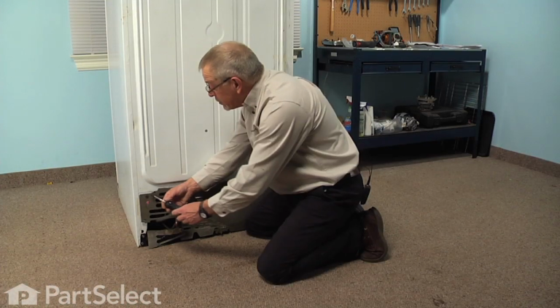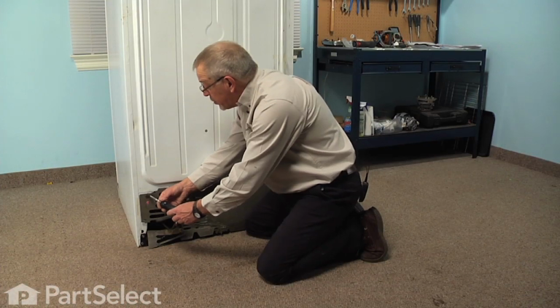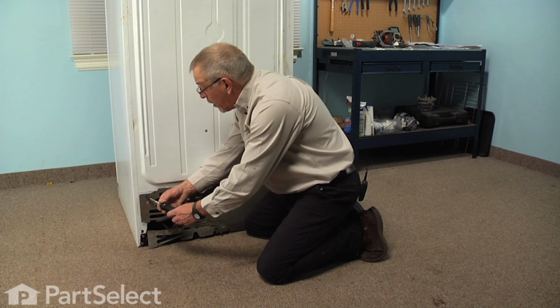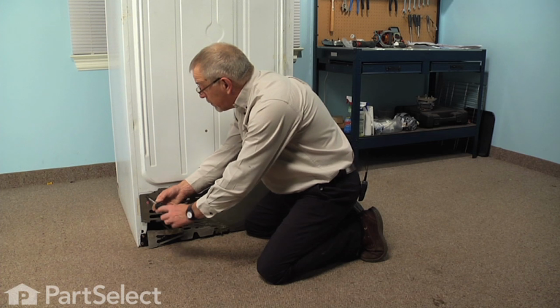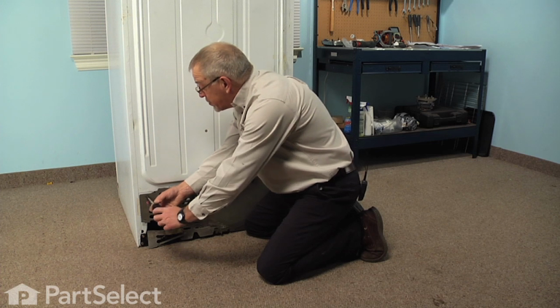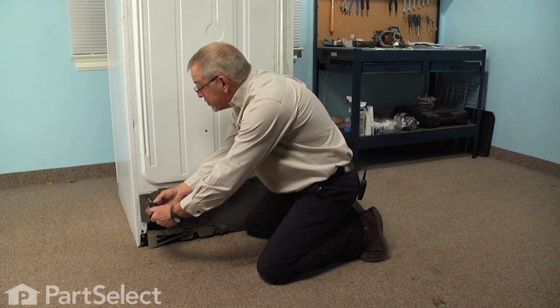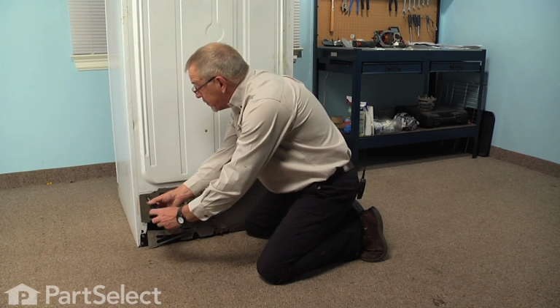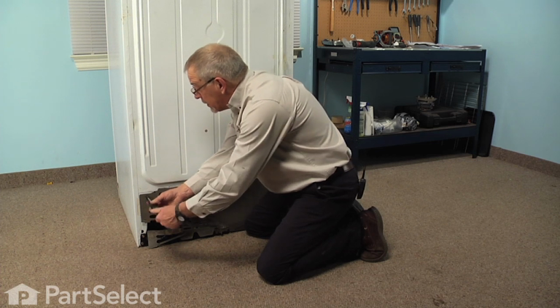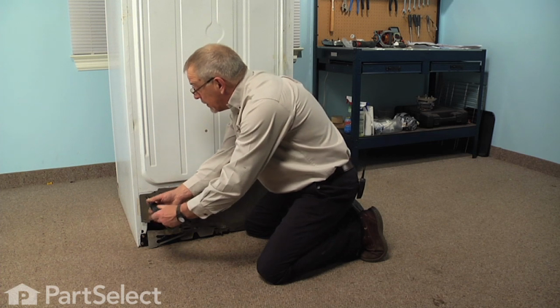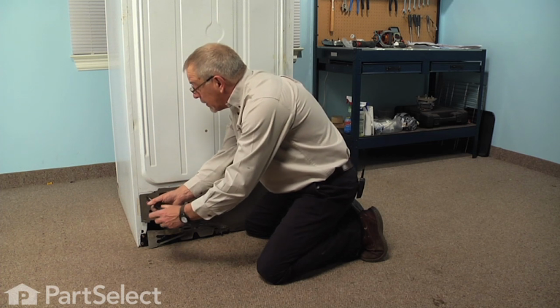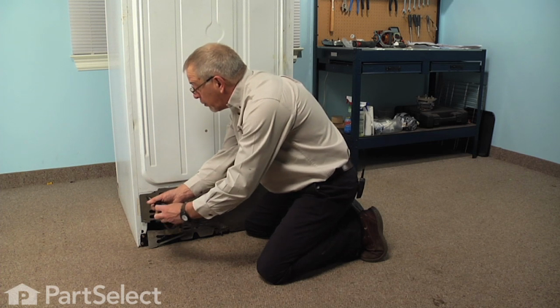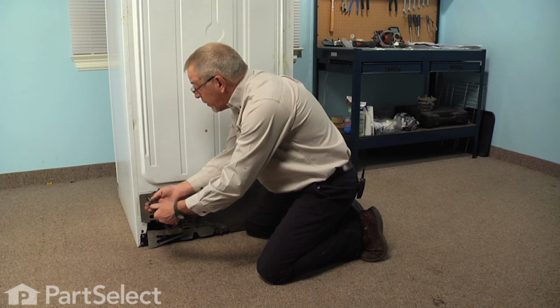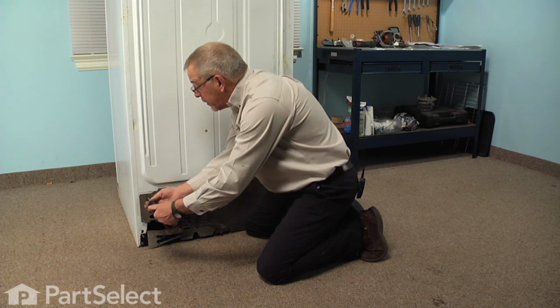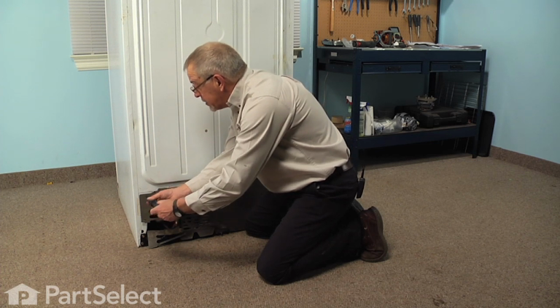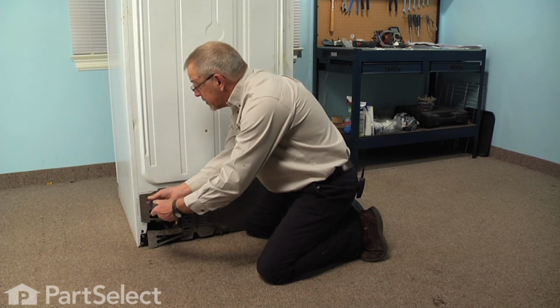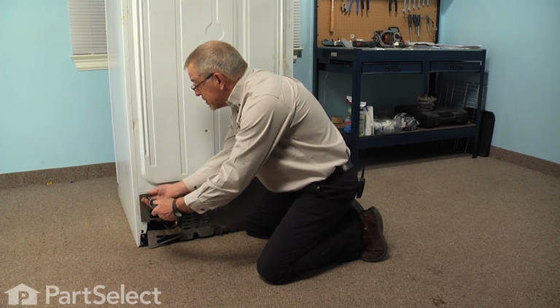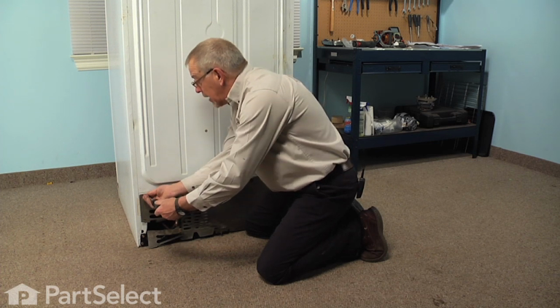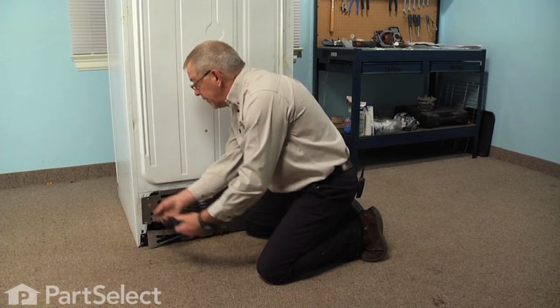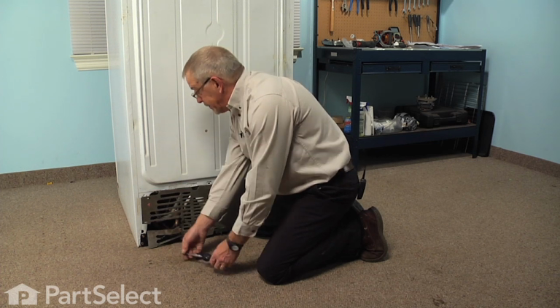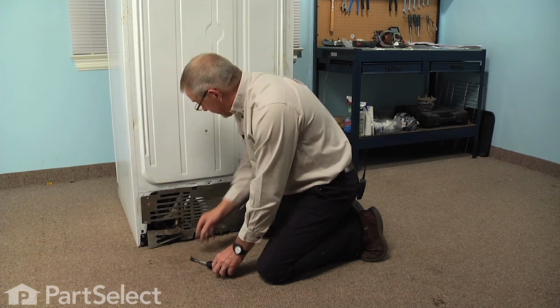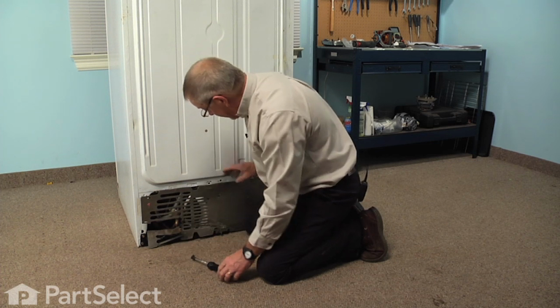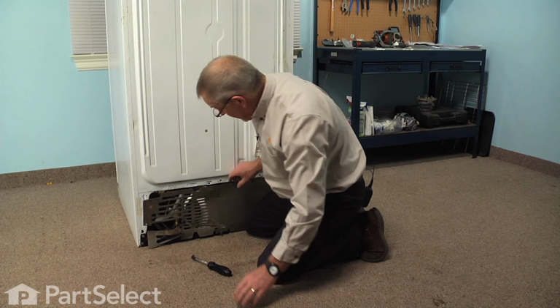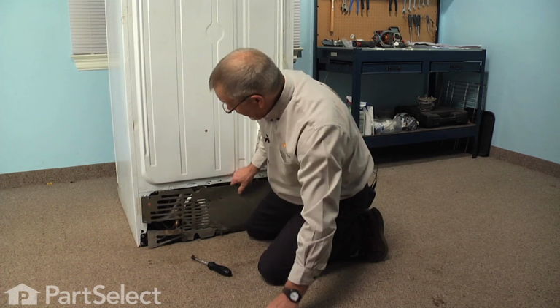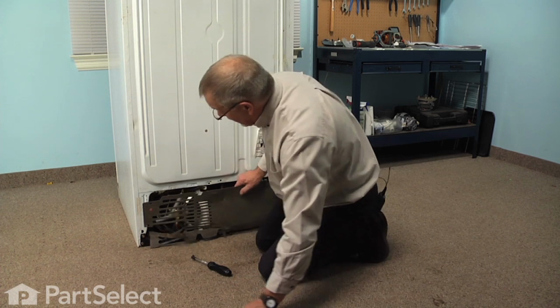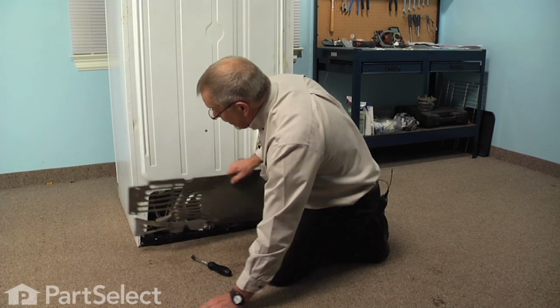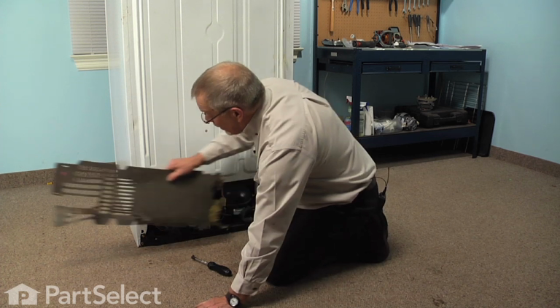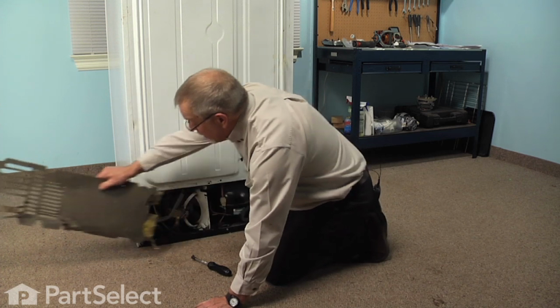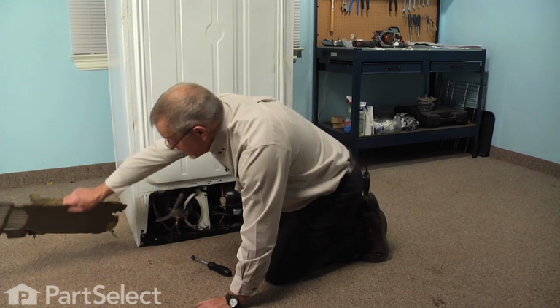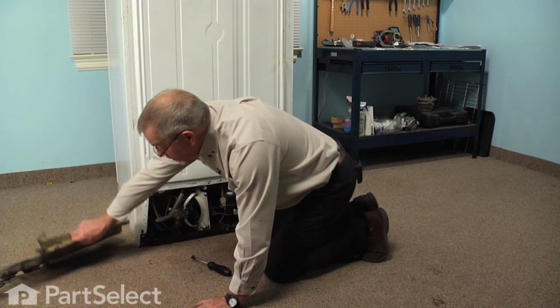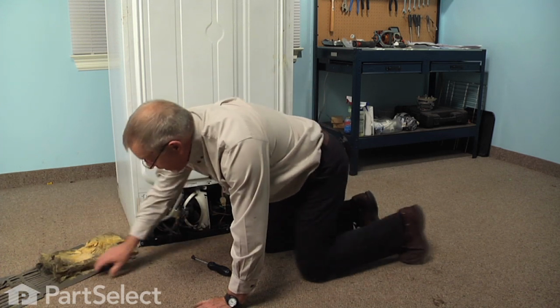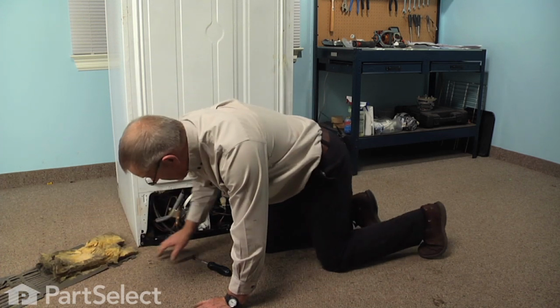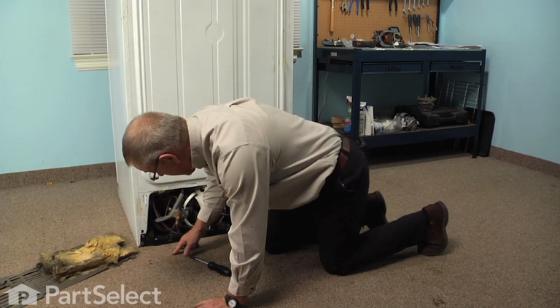So we'll remove all of these screws from the cardboard back panel and set those aside. Set the back panel aside.